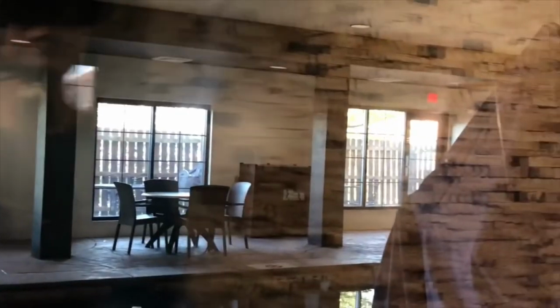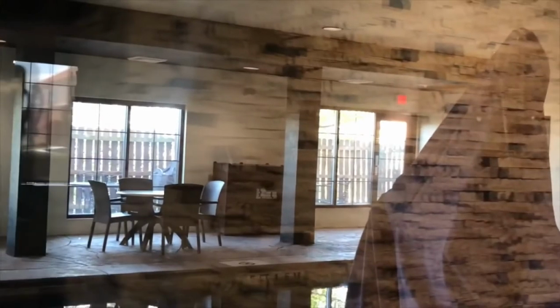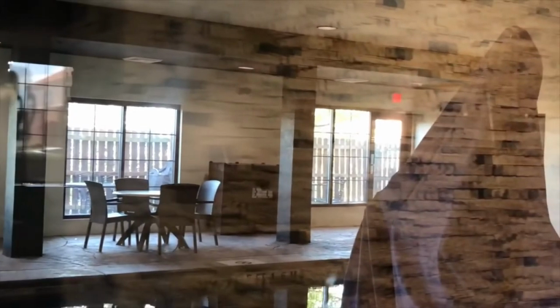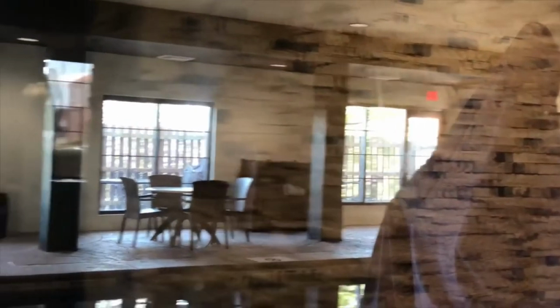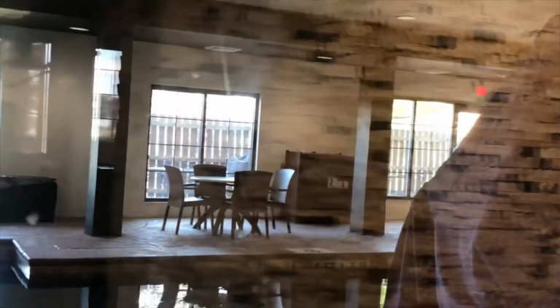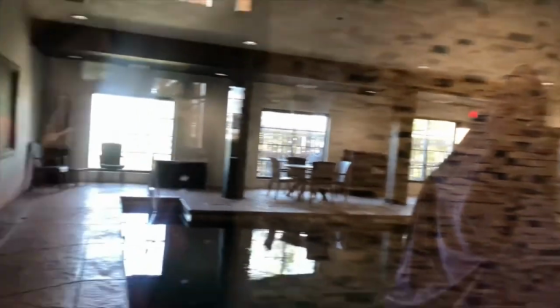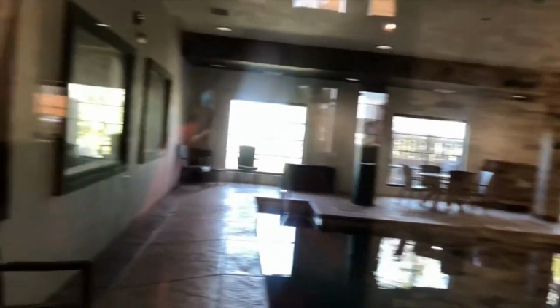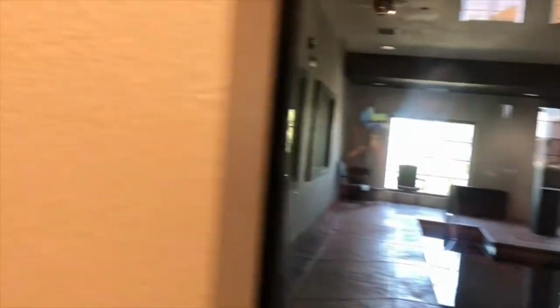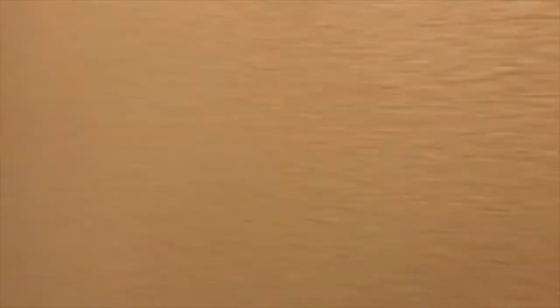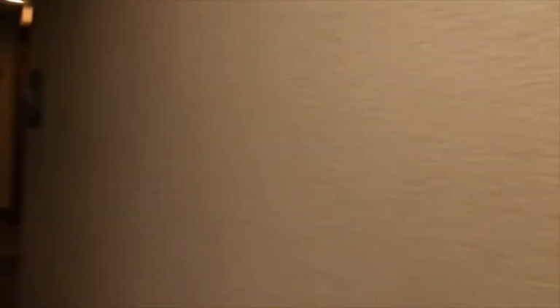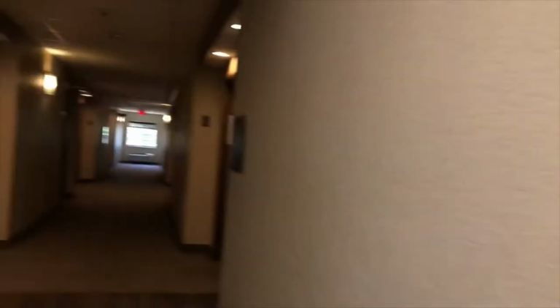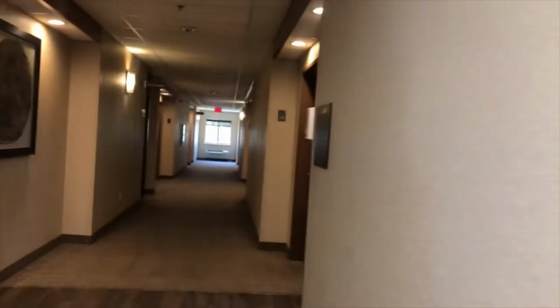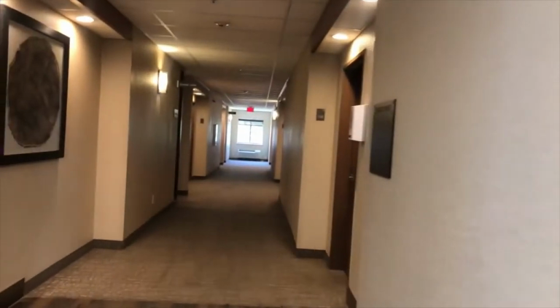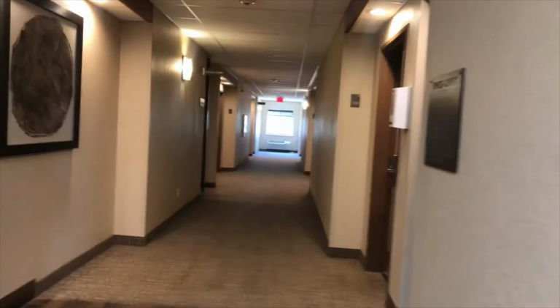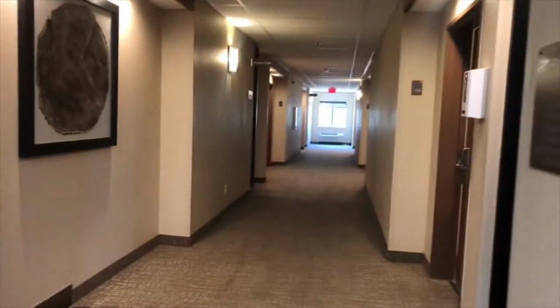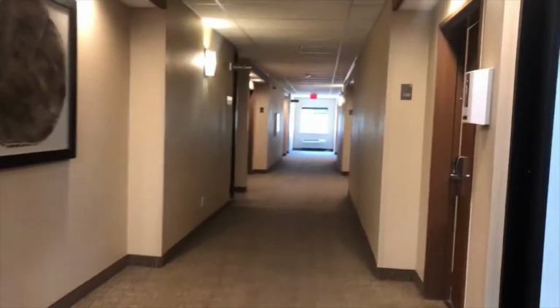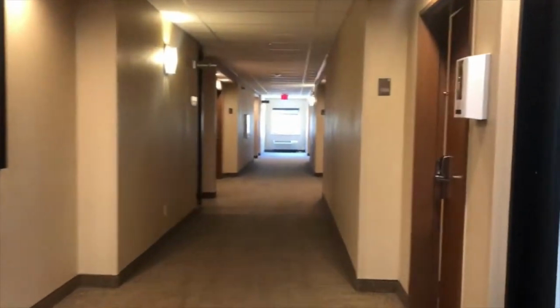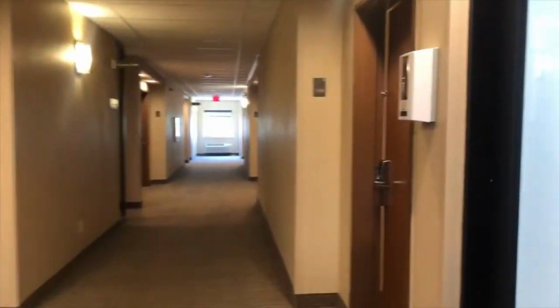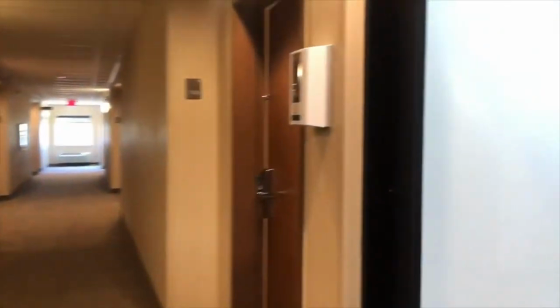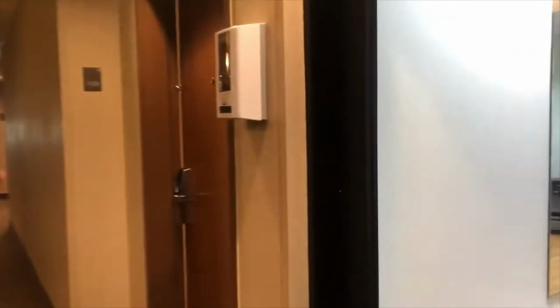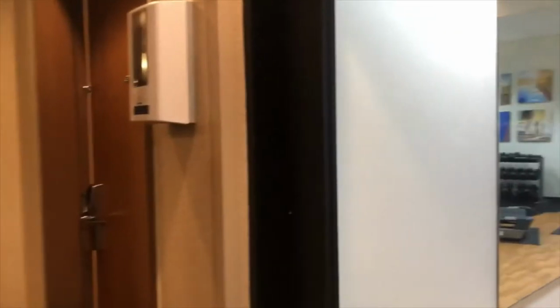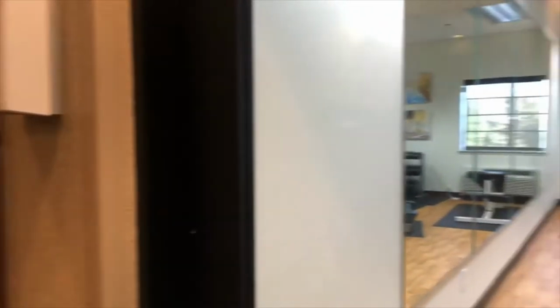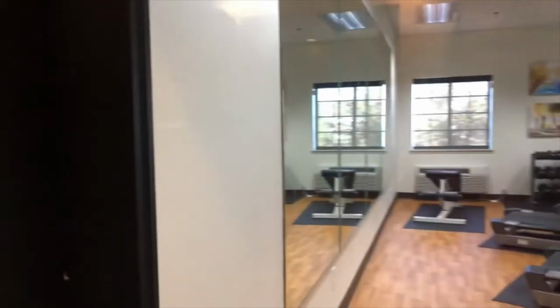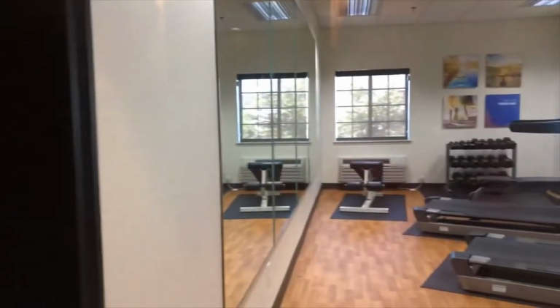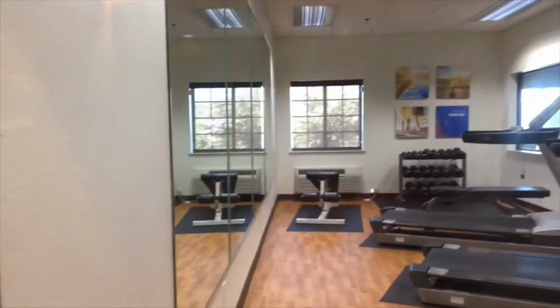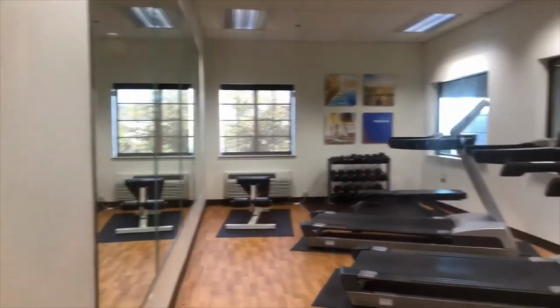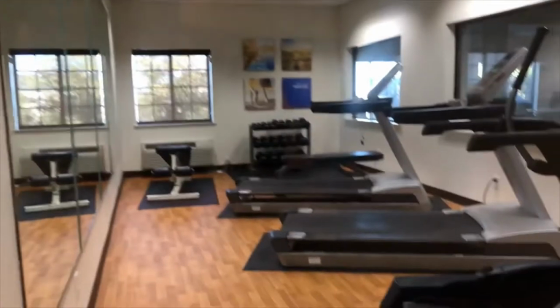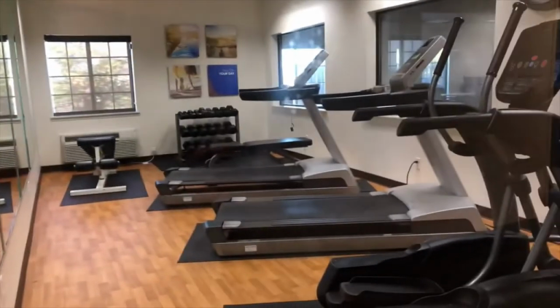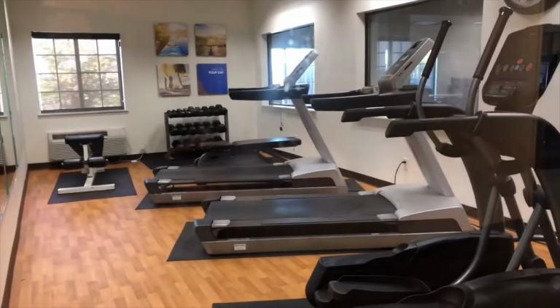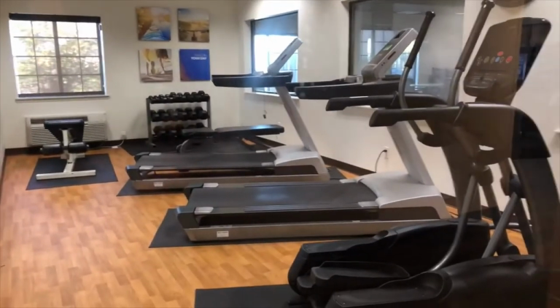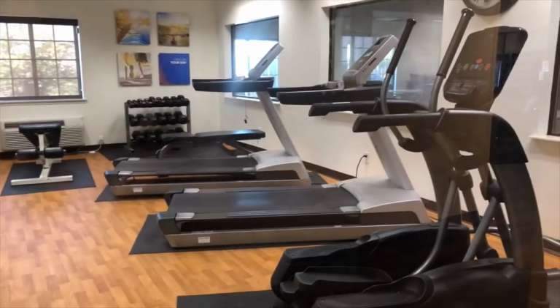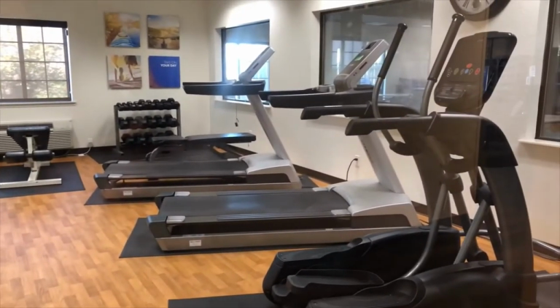For those who are a little bit more hardcore, we have our fitness room, which is open 24 hours. You can take a look here — weights, treadmills, elliptical, a little bit of everything.